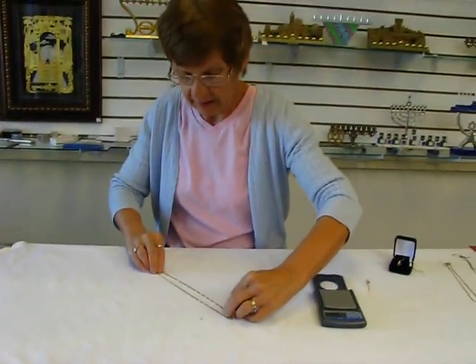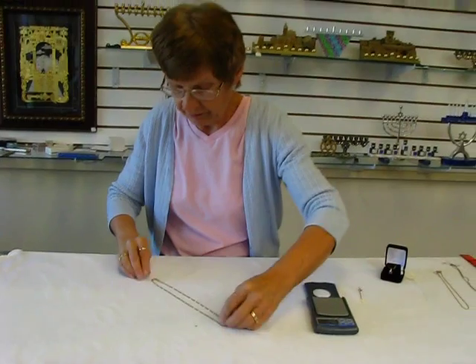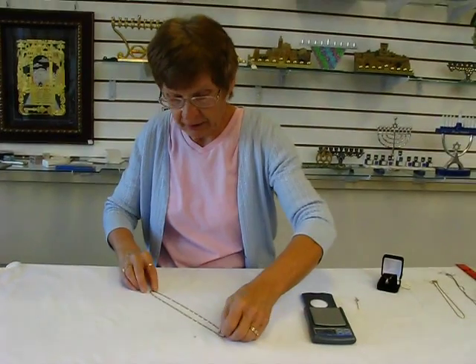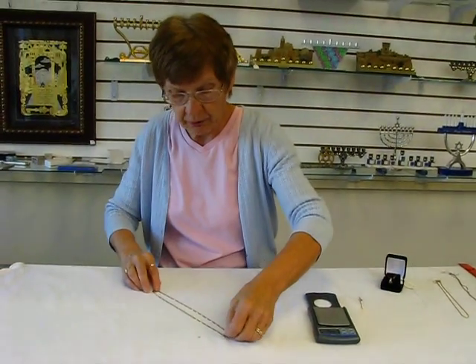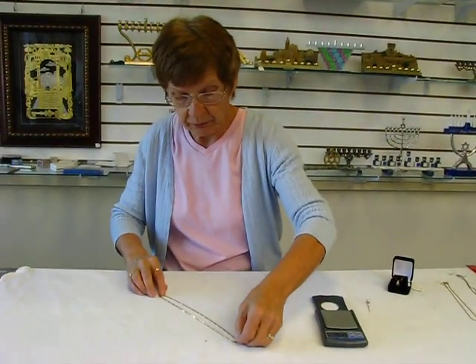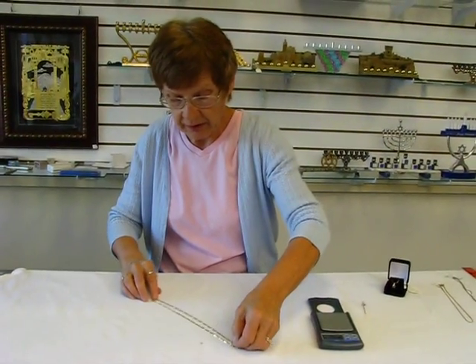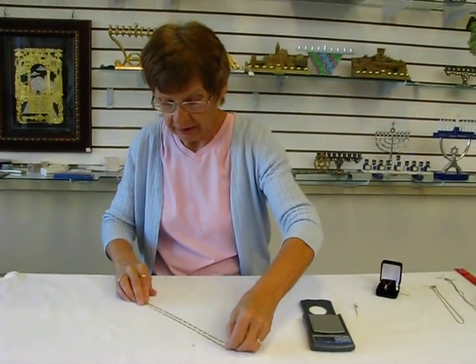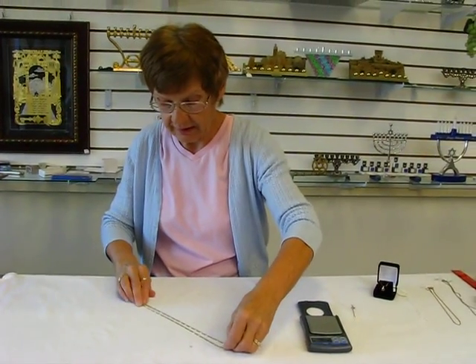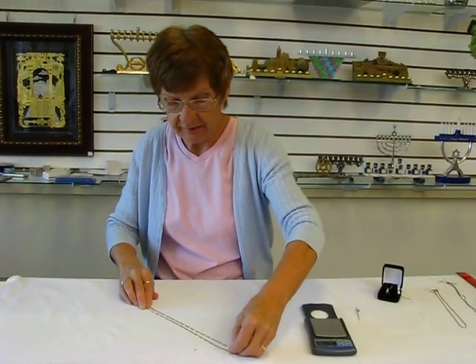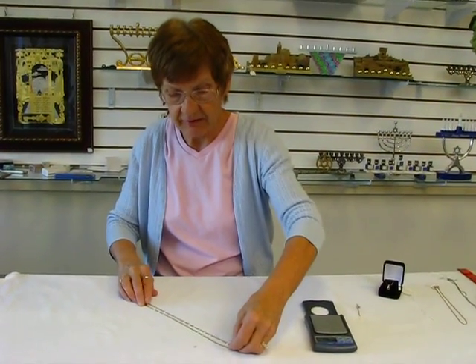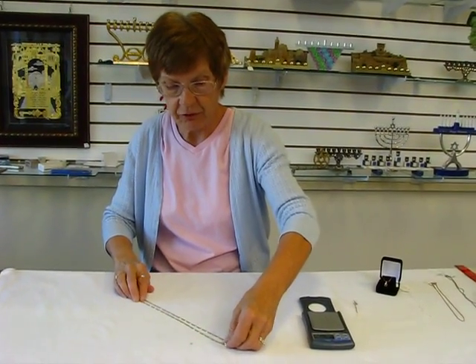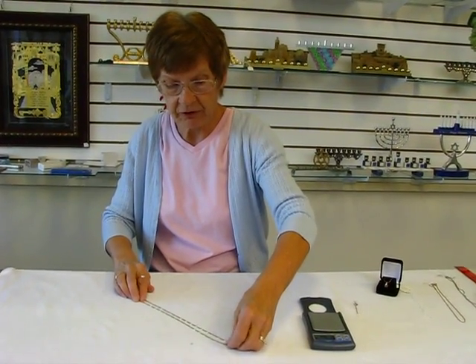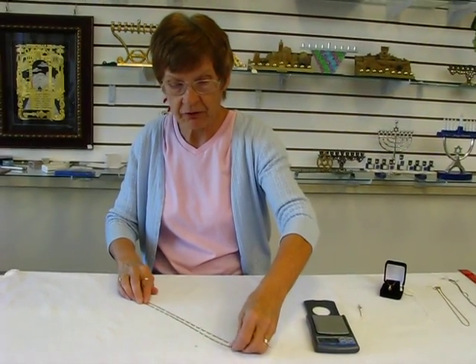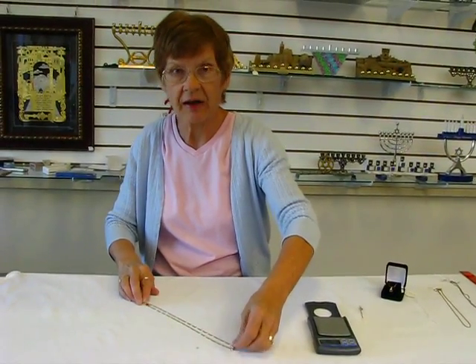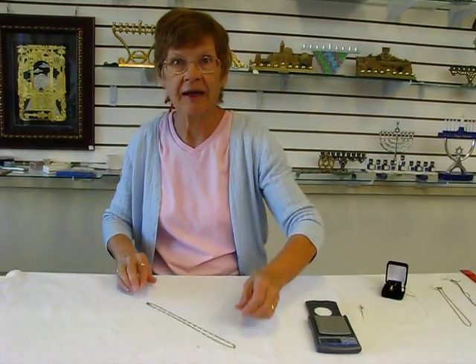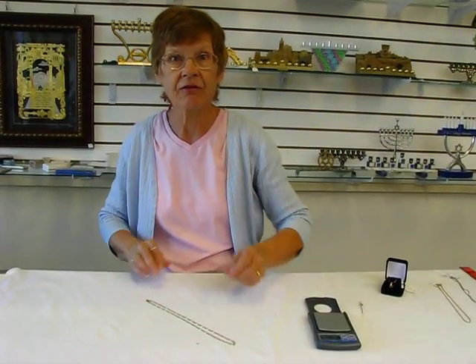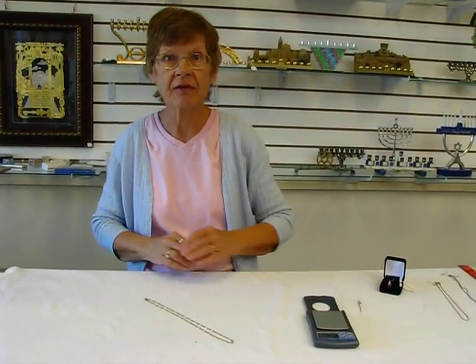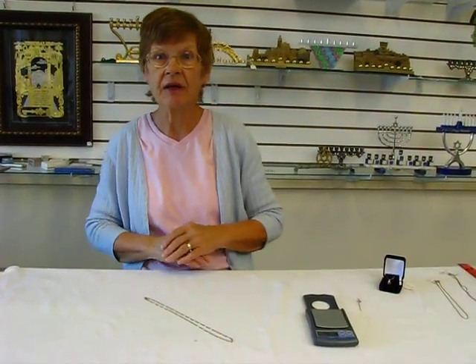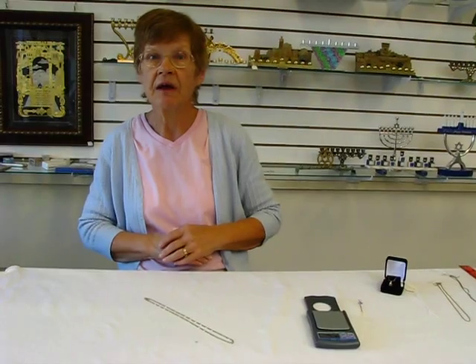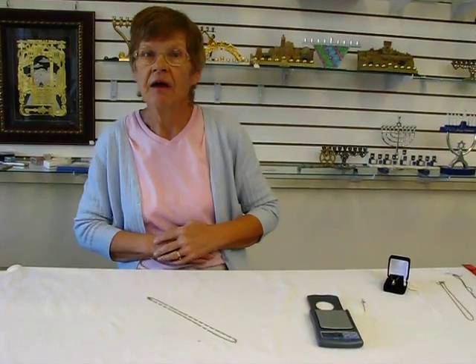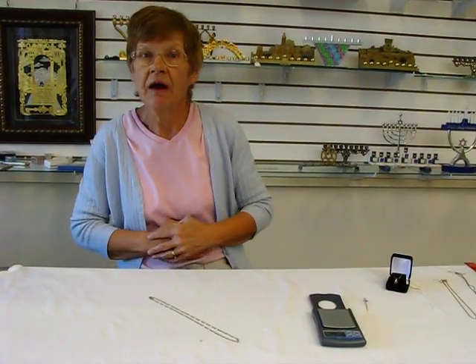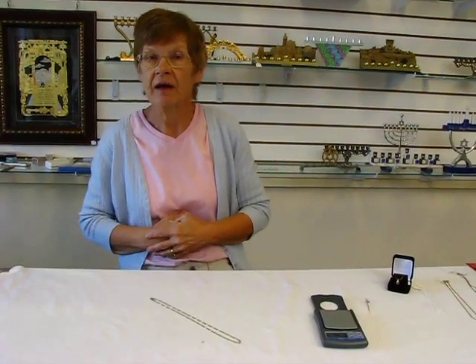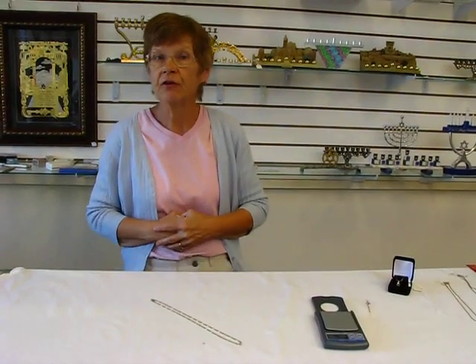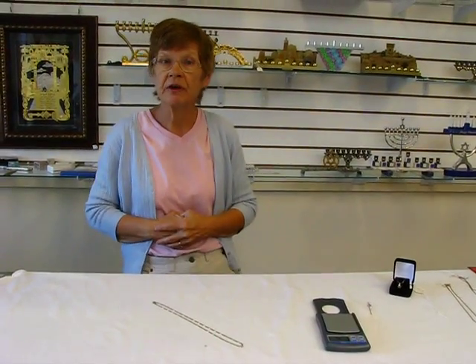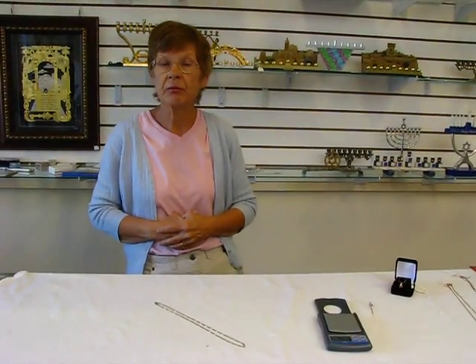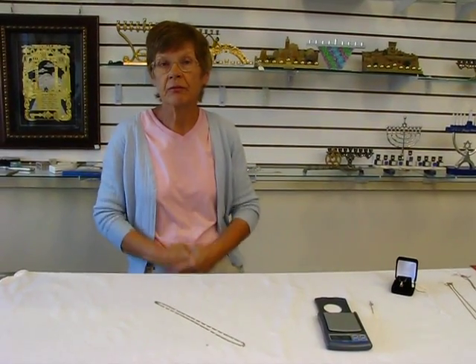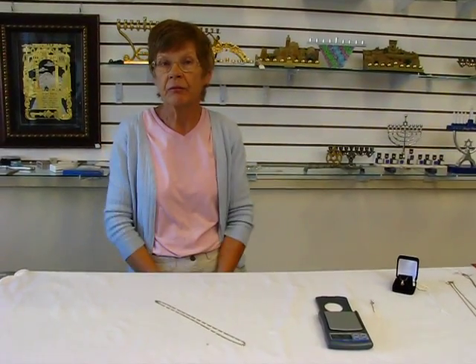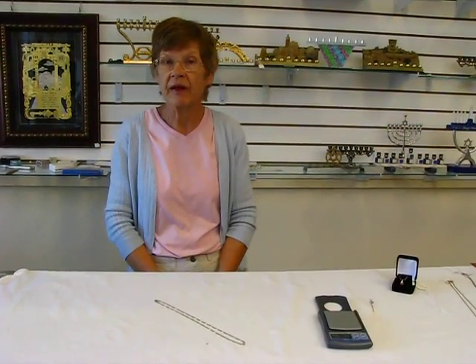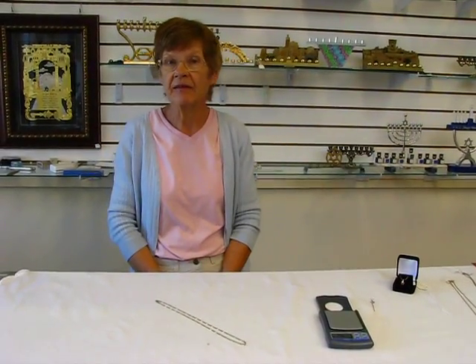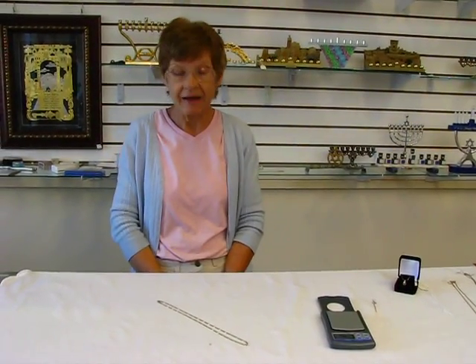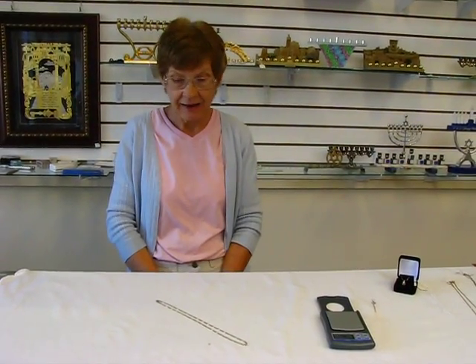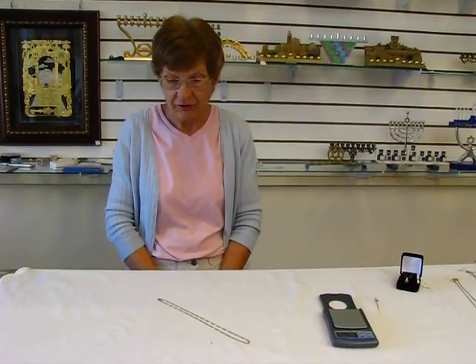This is a Figaro necklace. It's perfect for holiday gift giving, anniversaries, birthdays, any occasion.